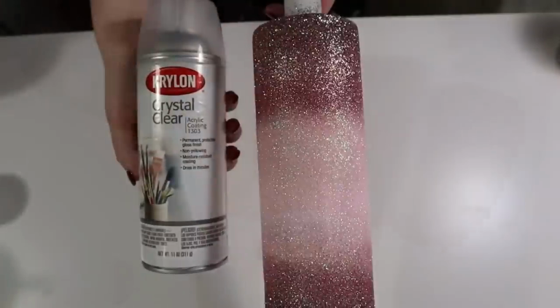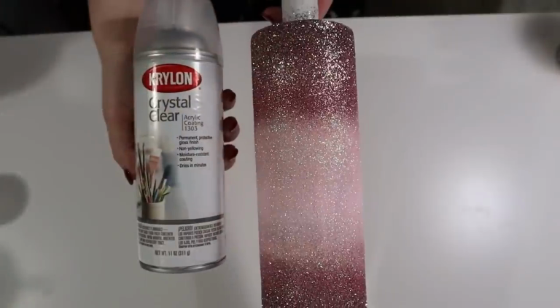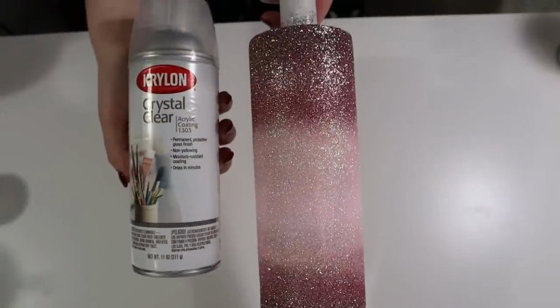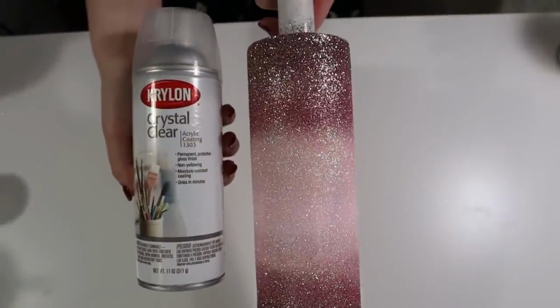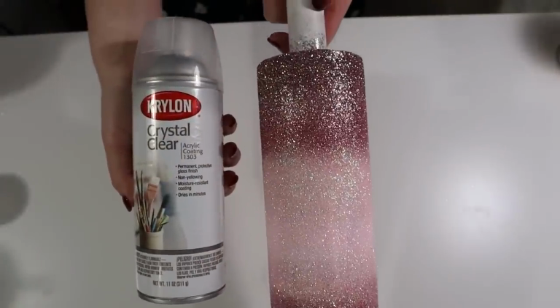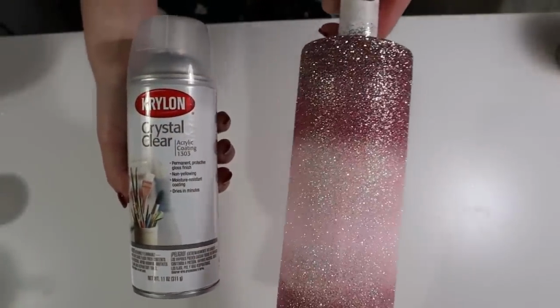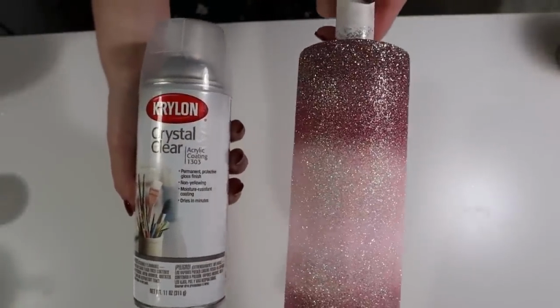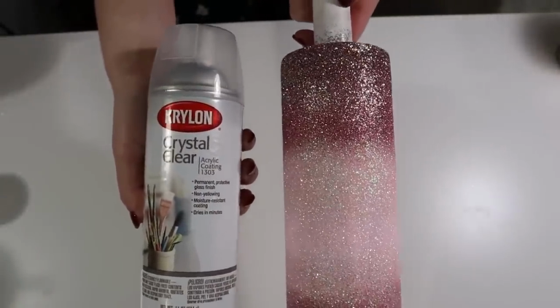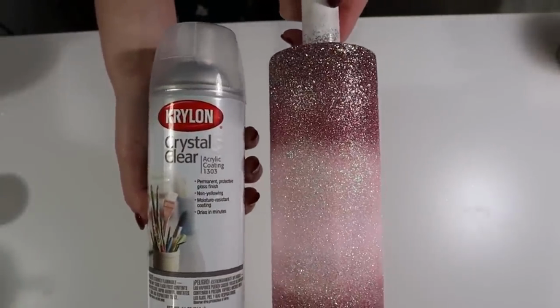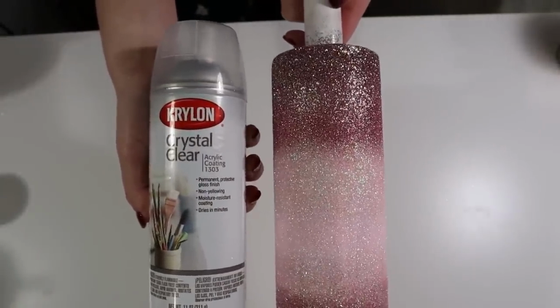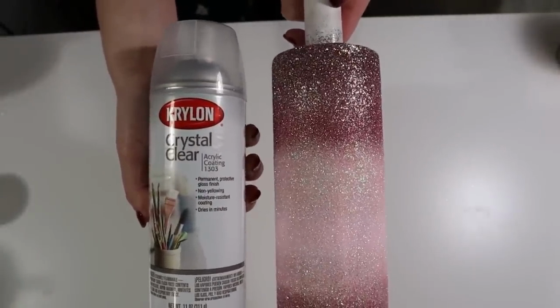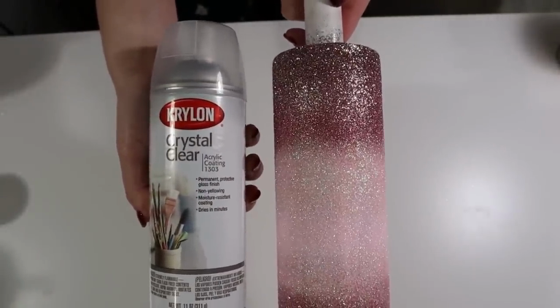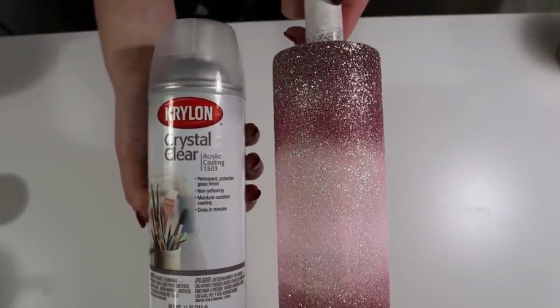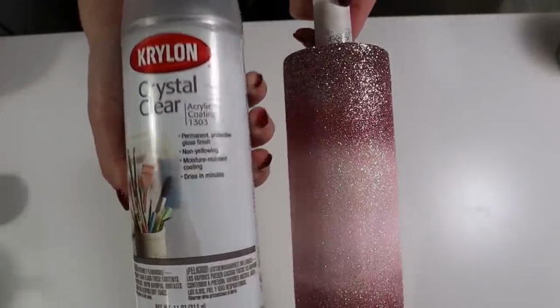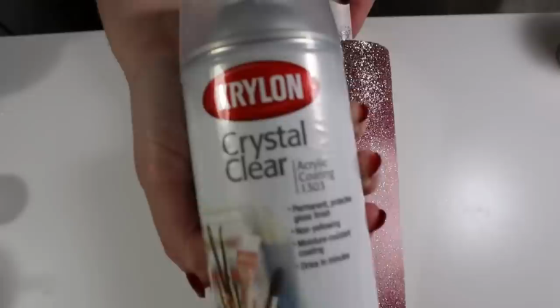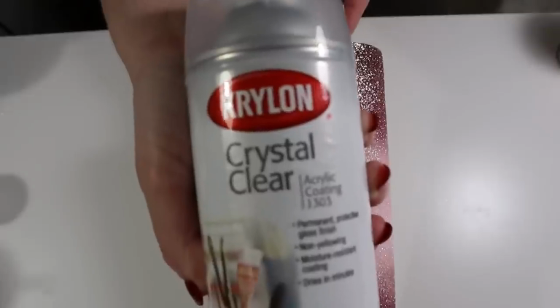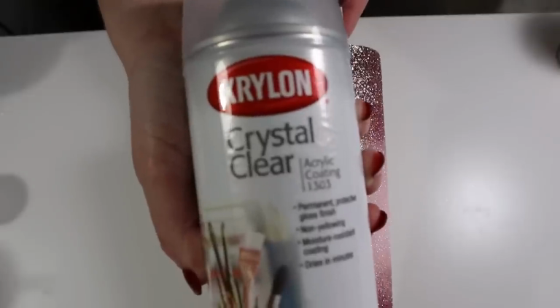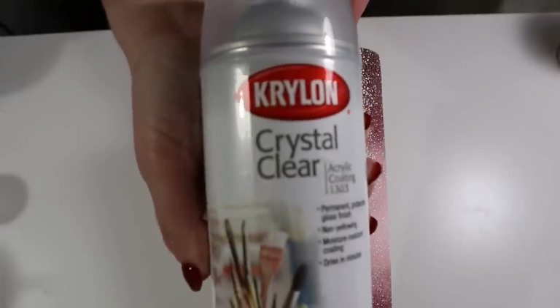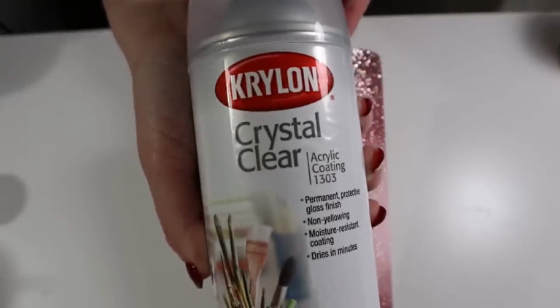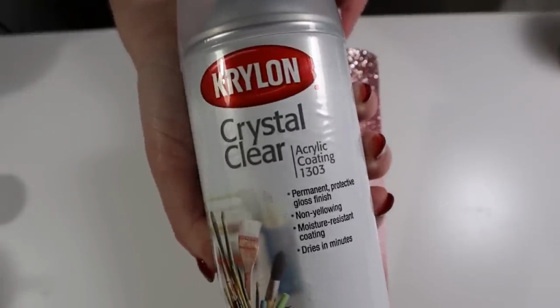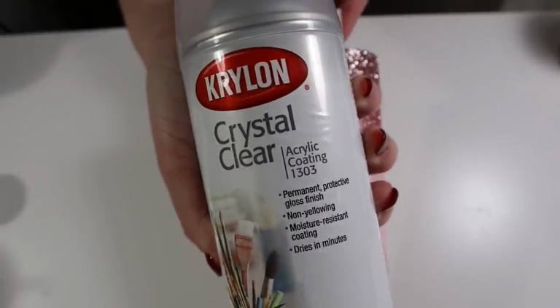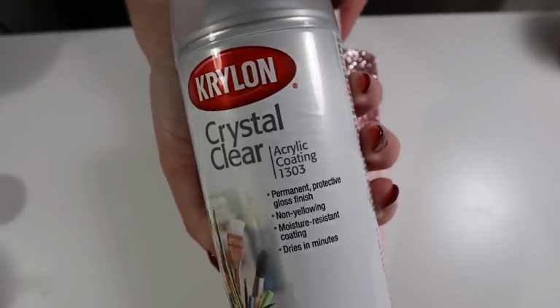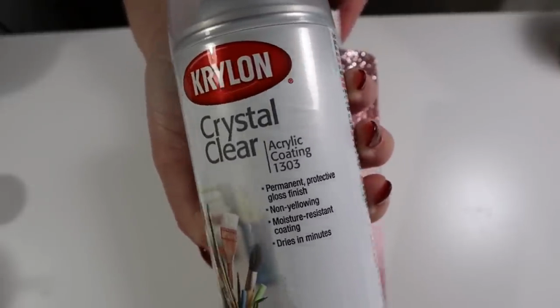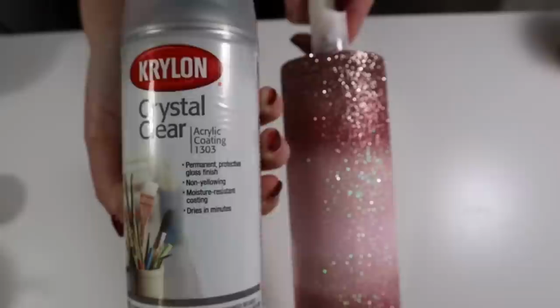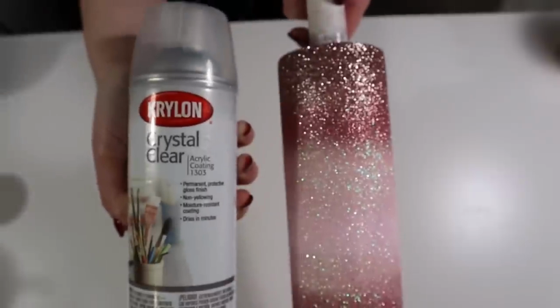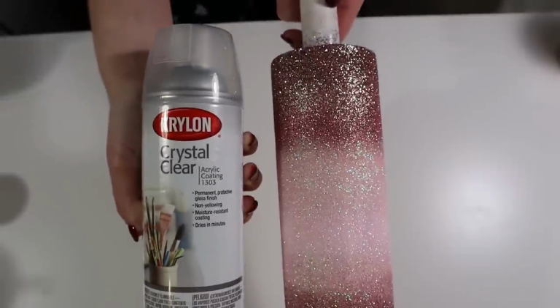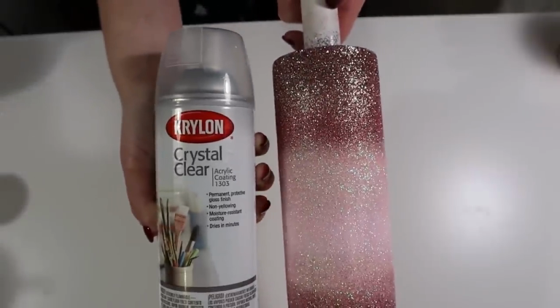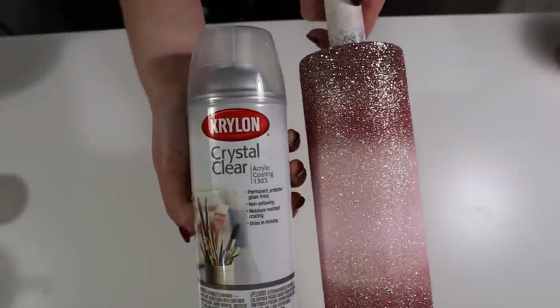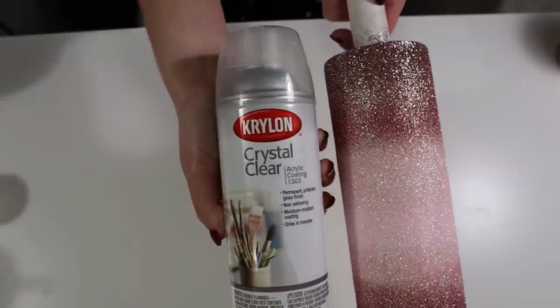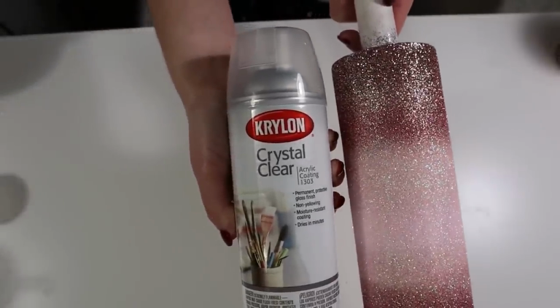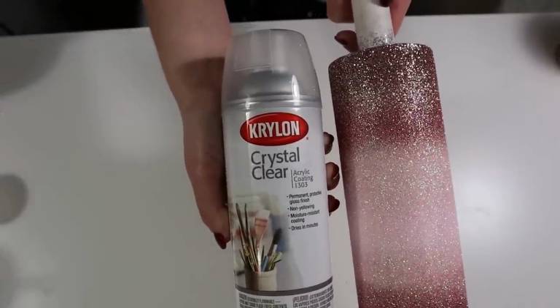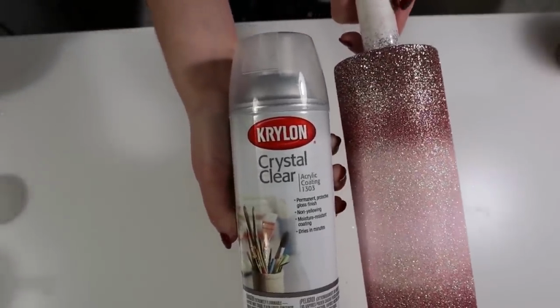Once I have all of my glitters placed on my Tumbler, I go in with my Krylon Crystal Clear Acrylic Coating and I spray two generous coats all around the Tumbler before I go in with my epoxy. It takes about 25 to 30 minutes to completely dry.